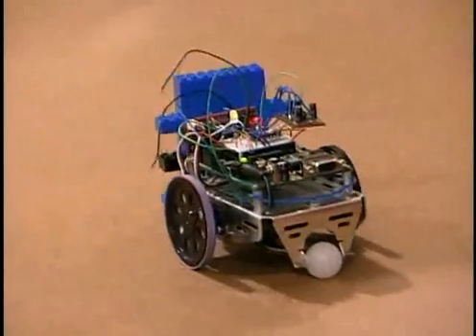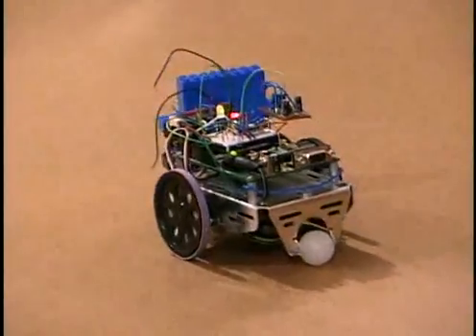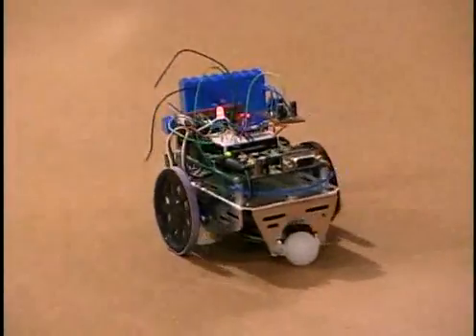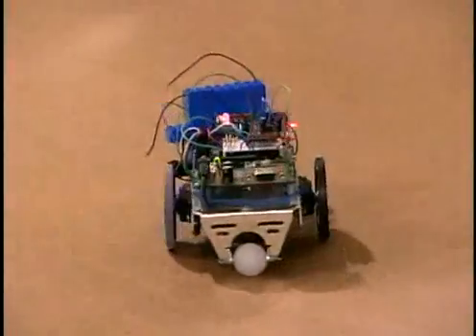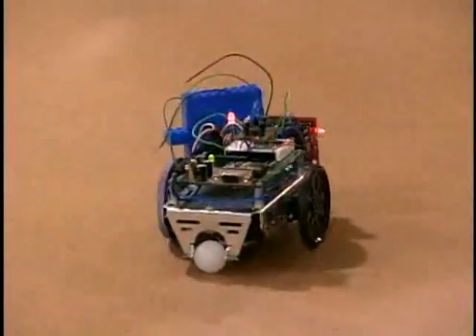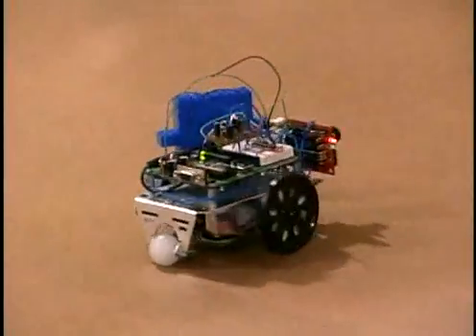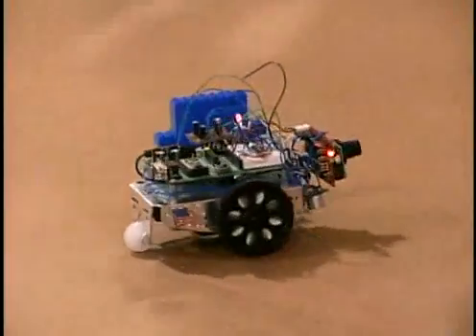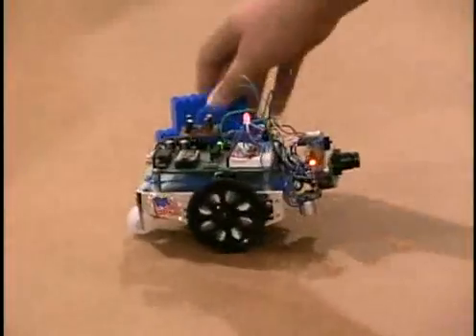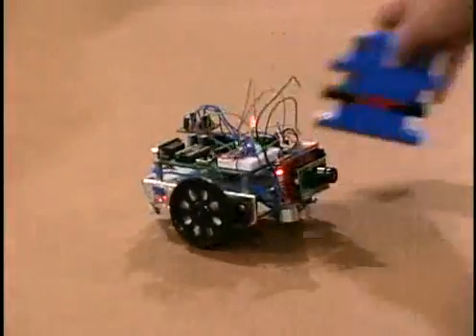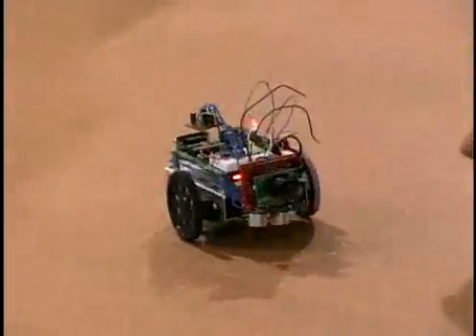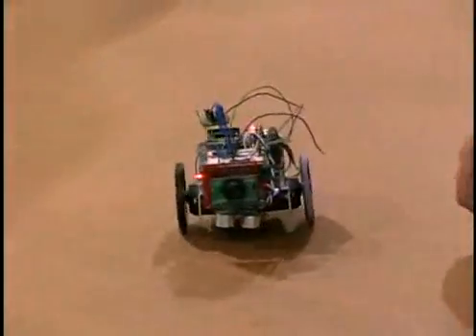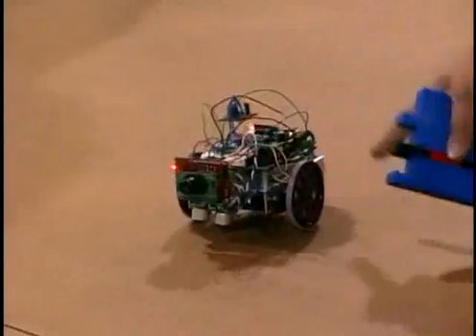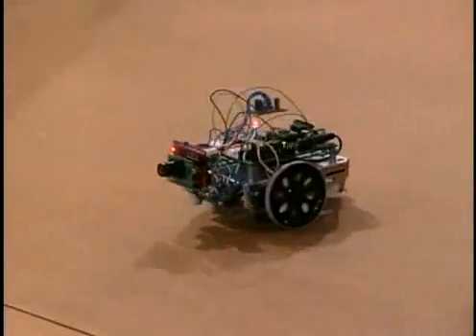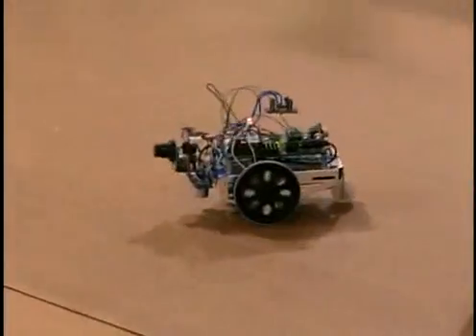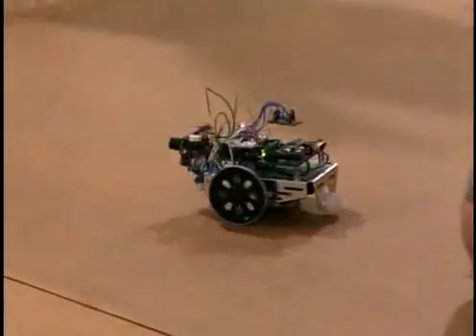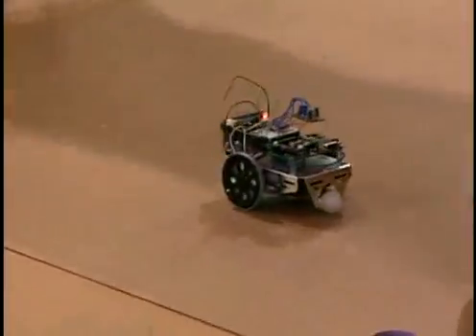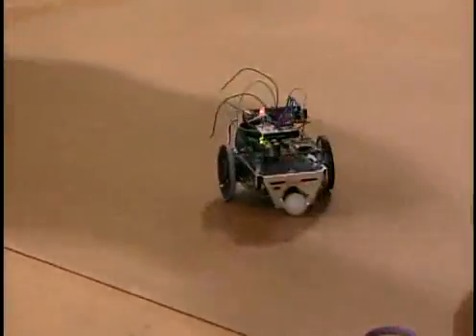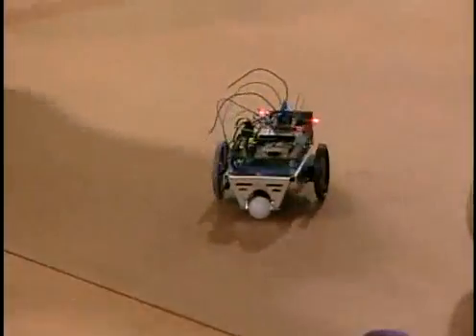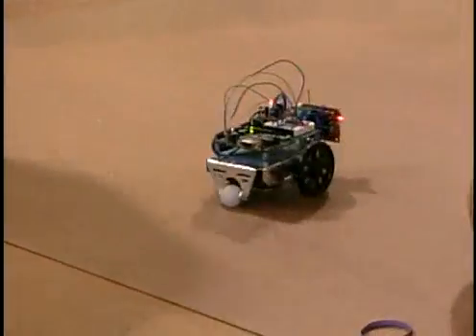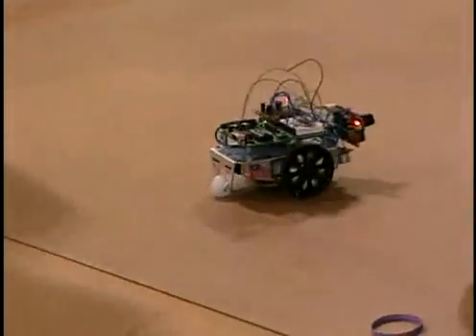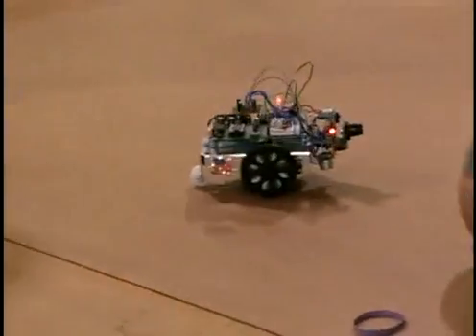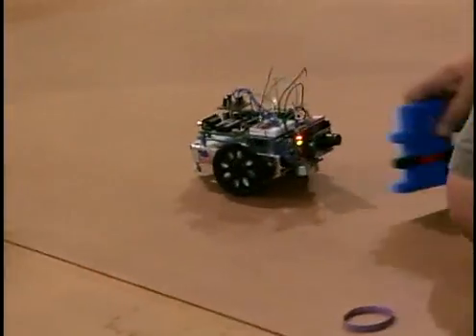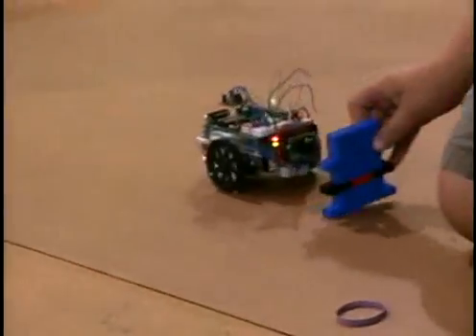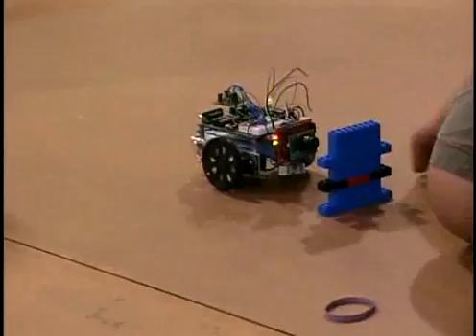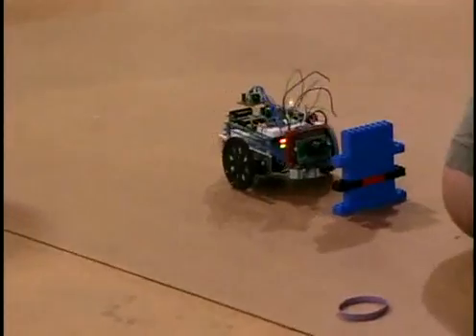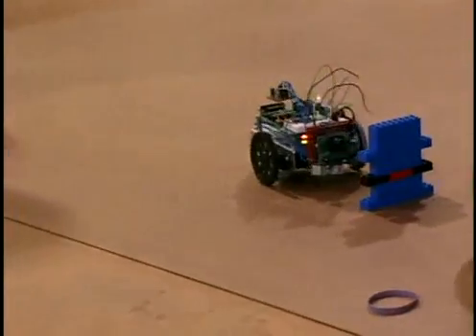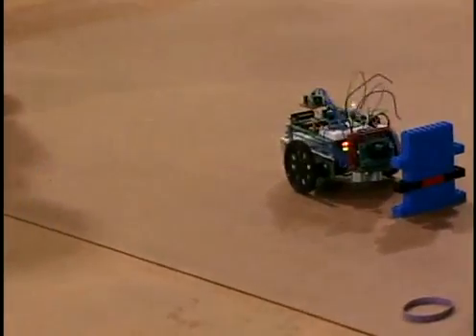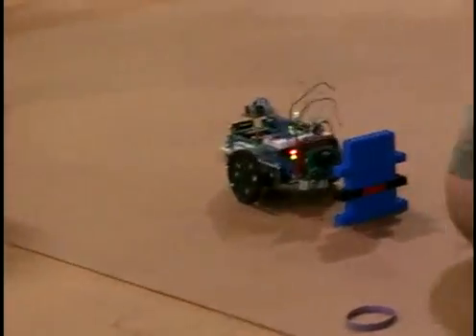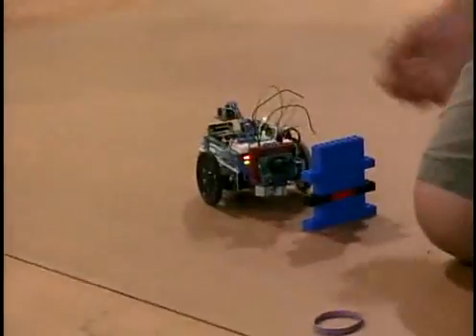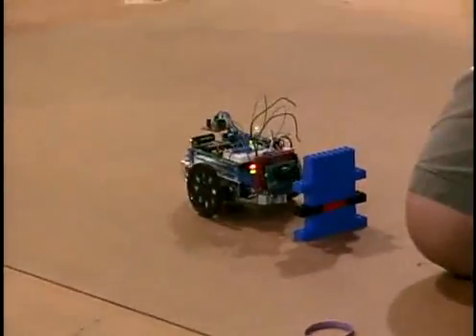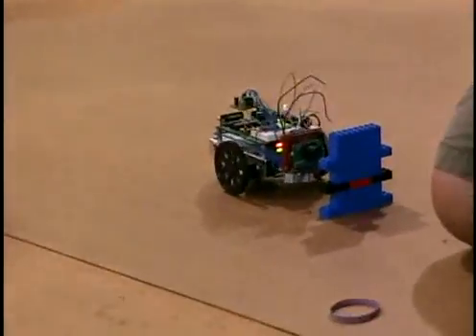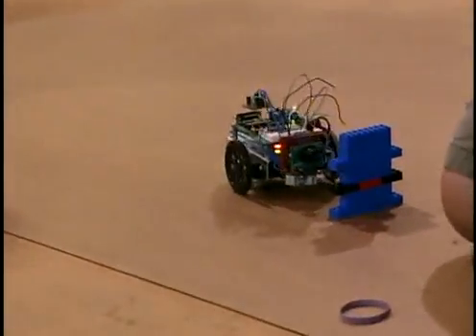And how much did that cost you to build? Roughly $350. That's quite a project. The Bobot kit costs about $200, and the CMU cam is priced at $100.